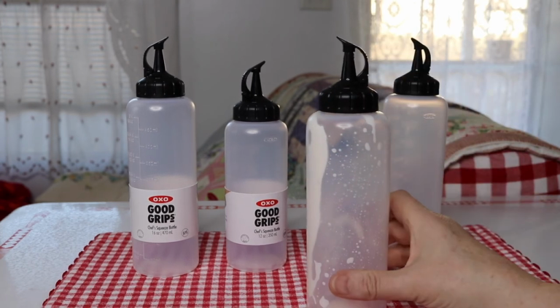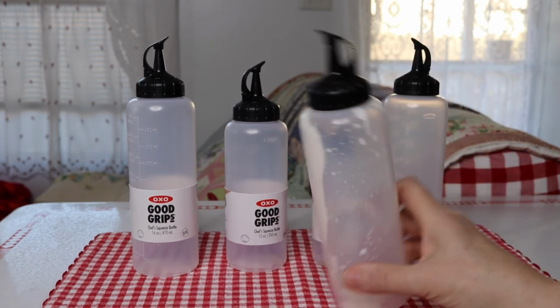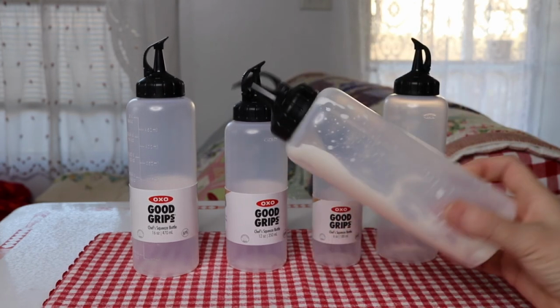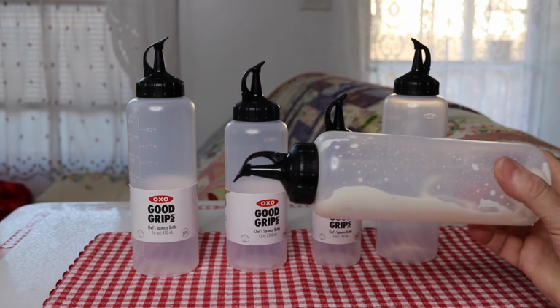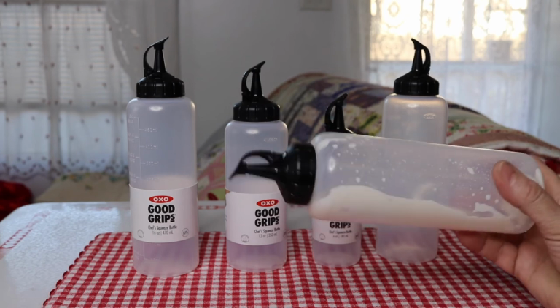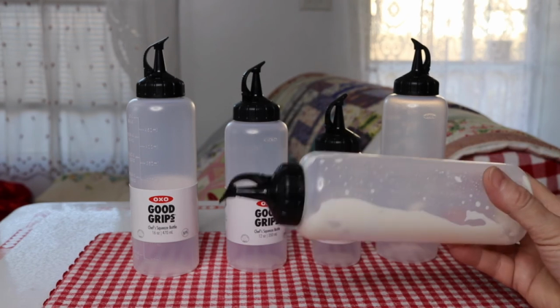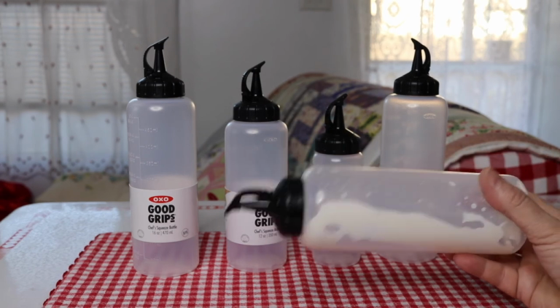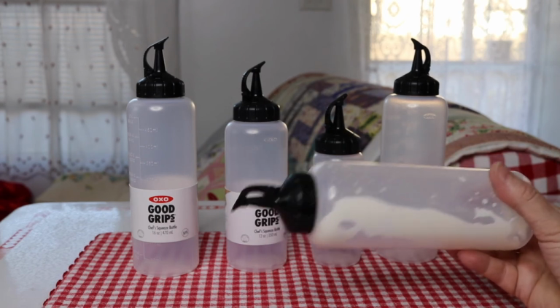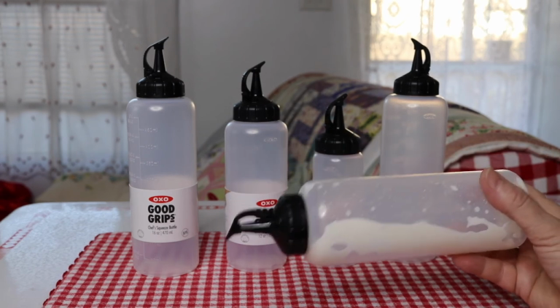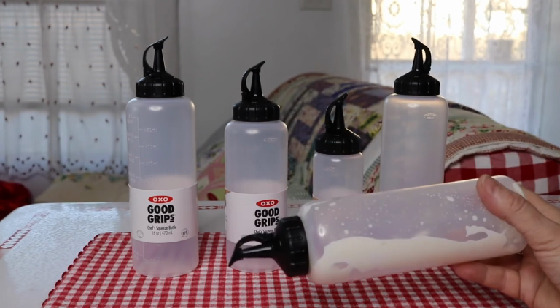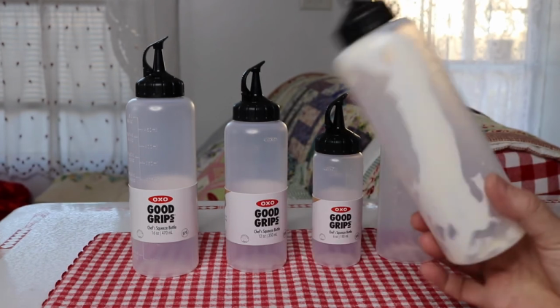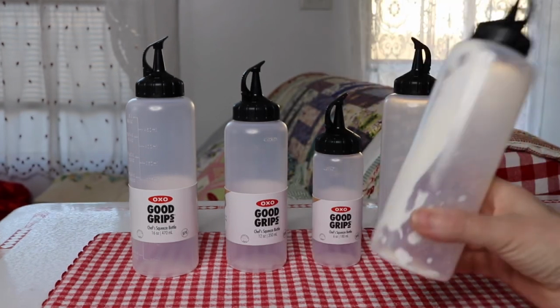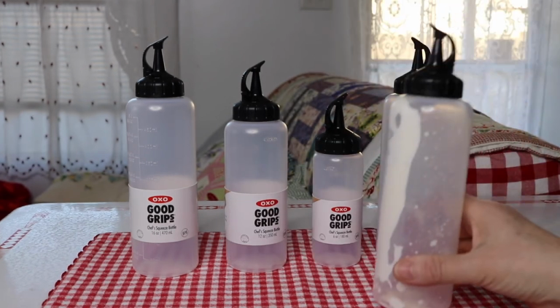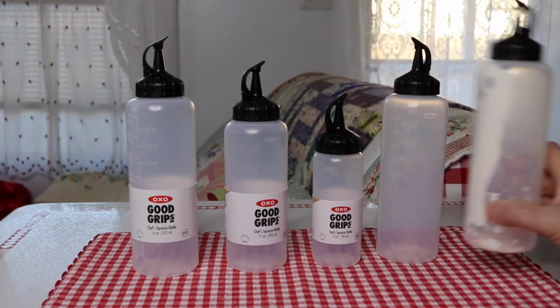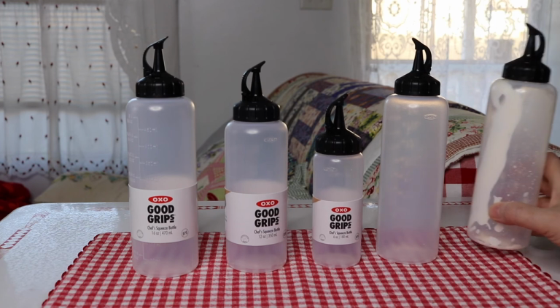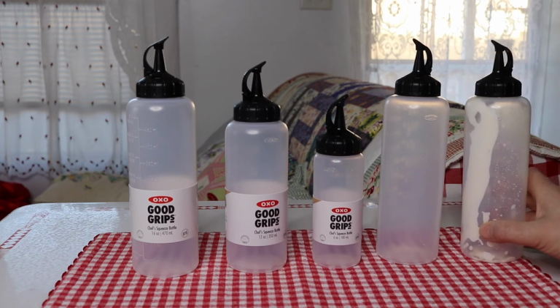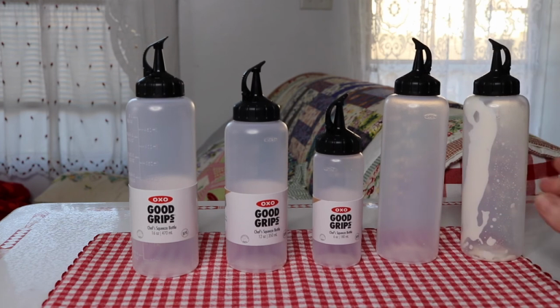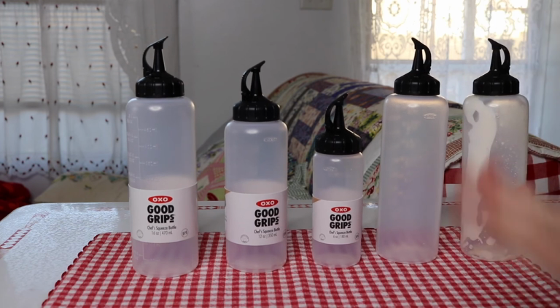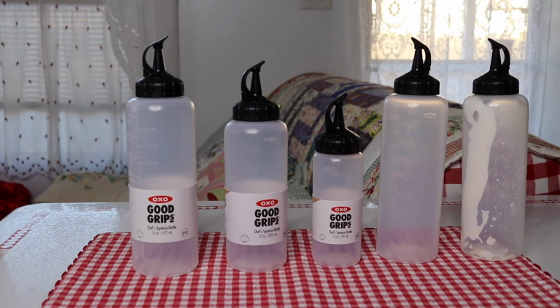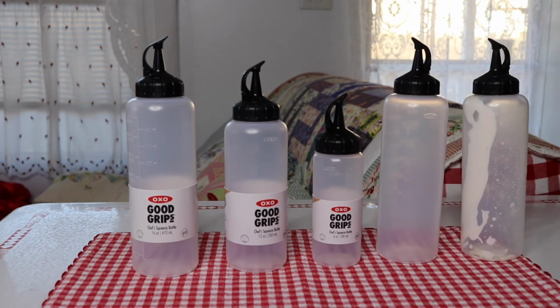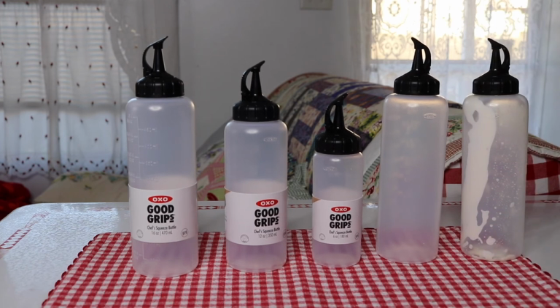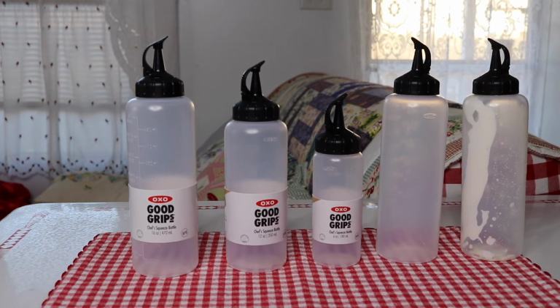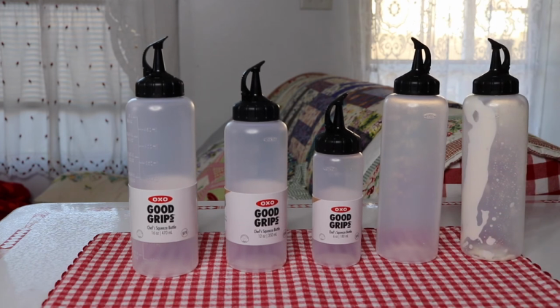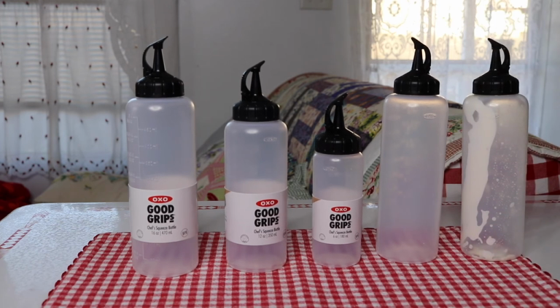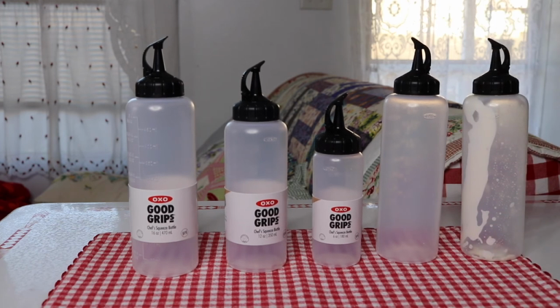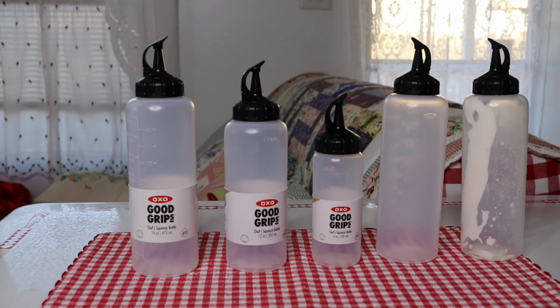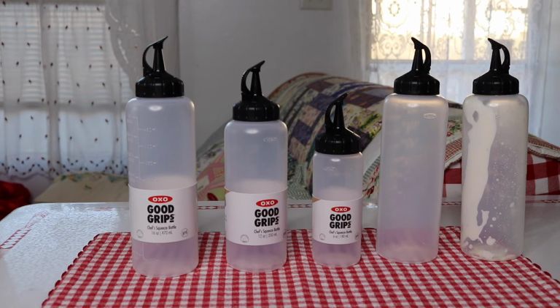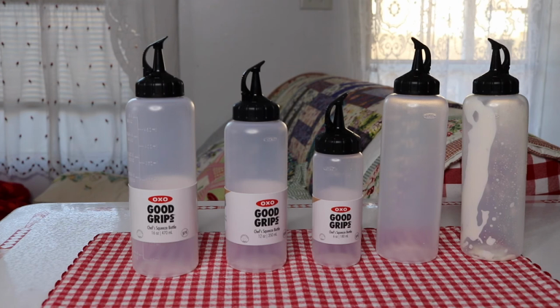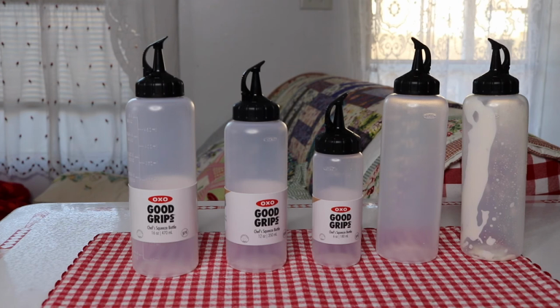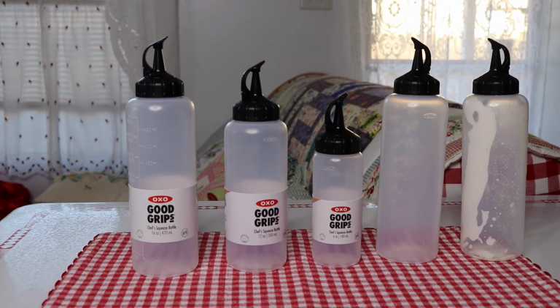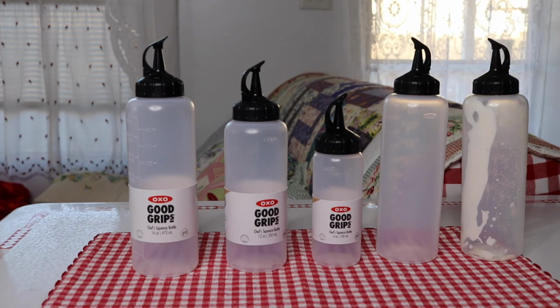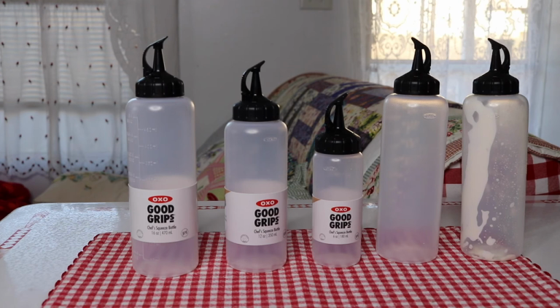And if it does tip over, it's not a major disaster — it'll dribble out just a little bit, but not a whole lot, so you're not making a big mess. So that's pretty much it for my review.